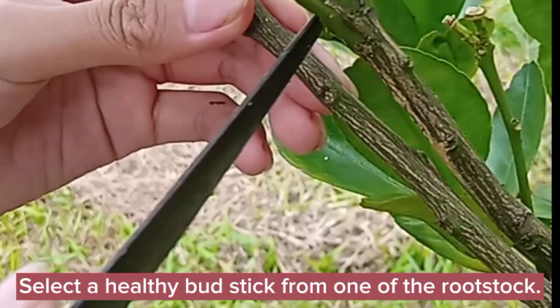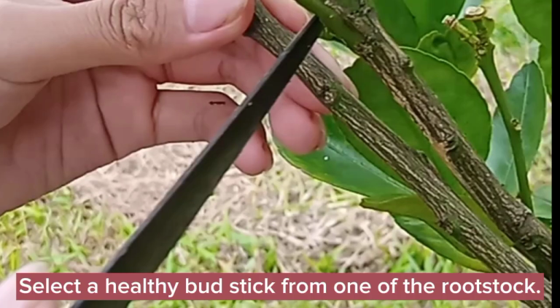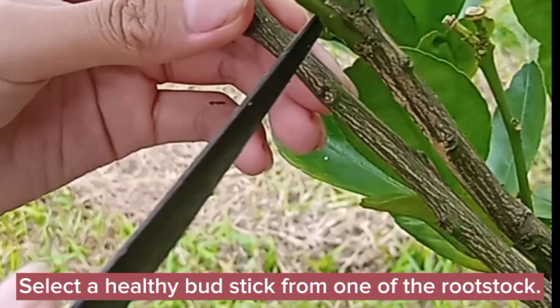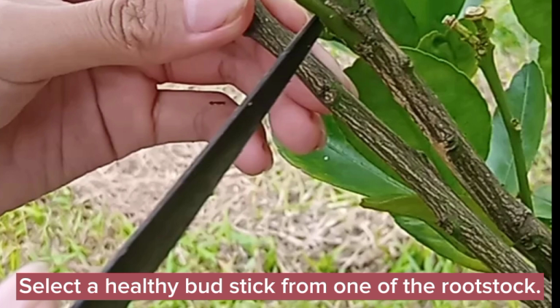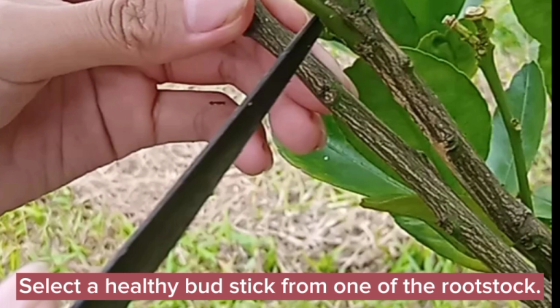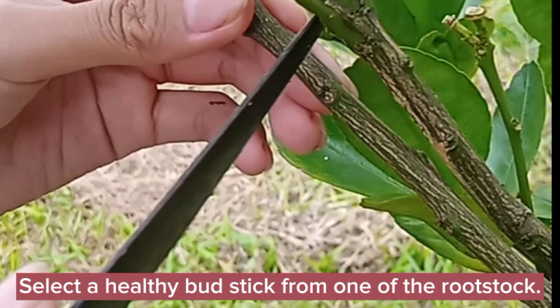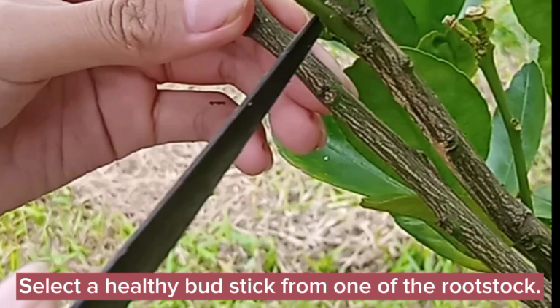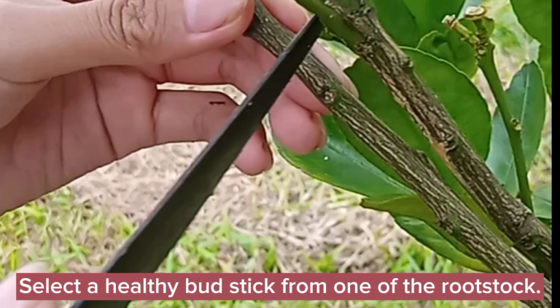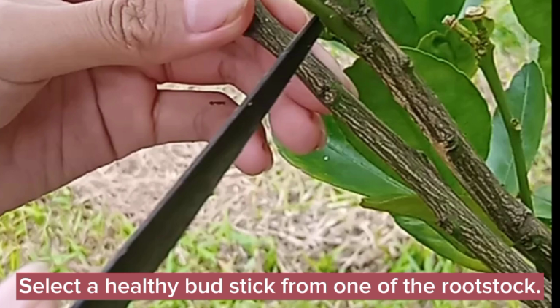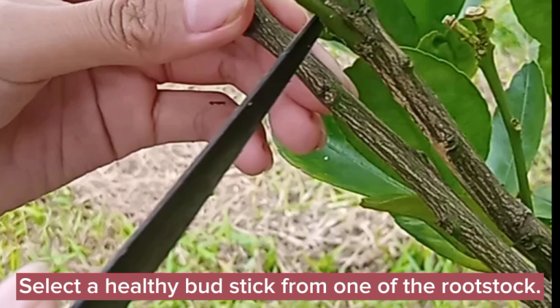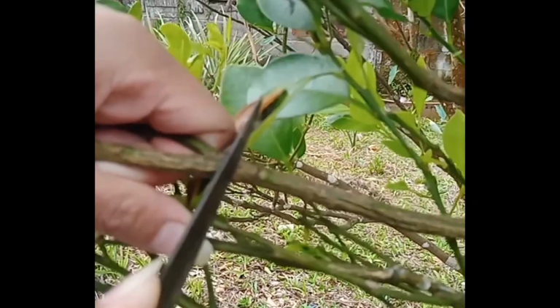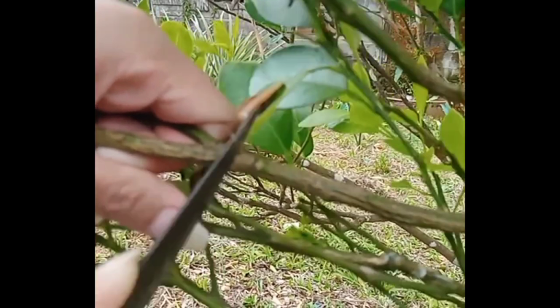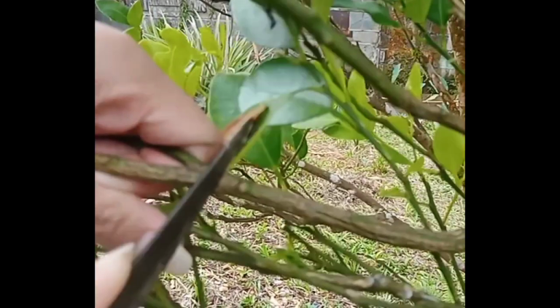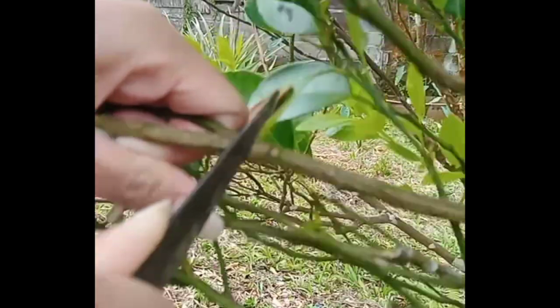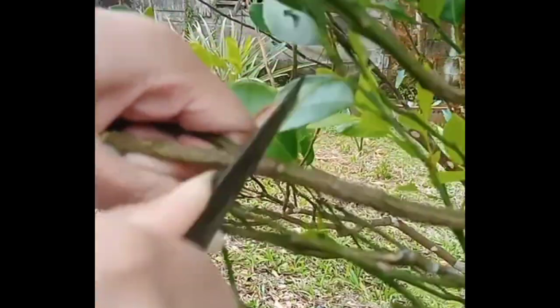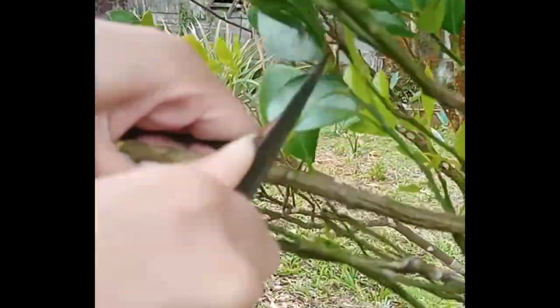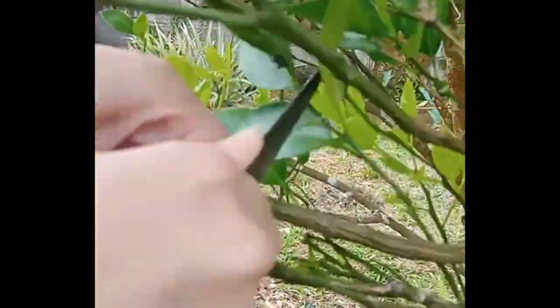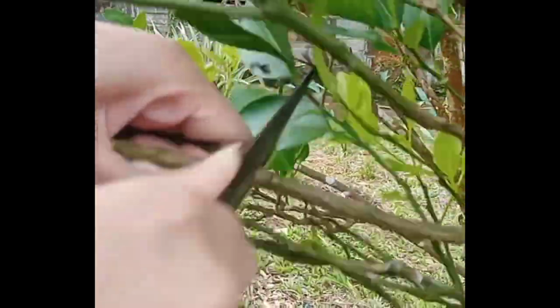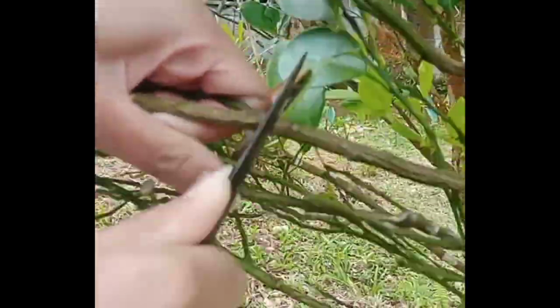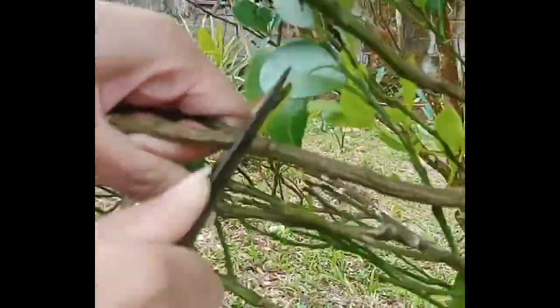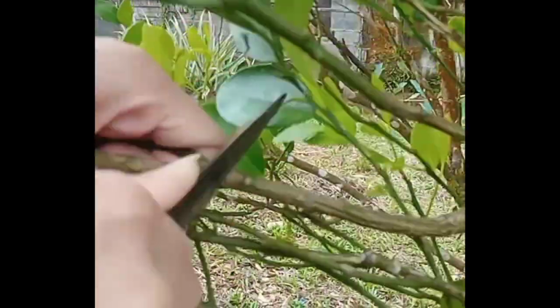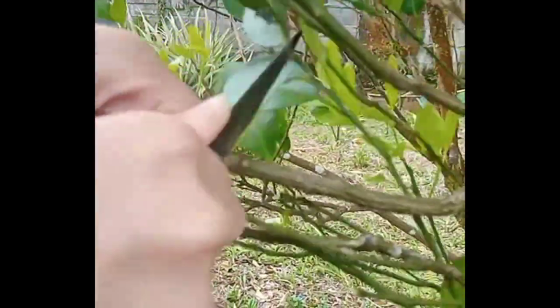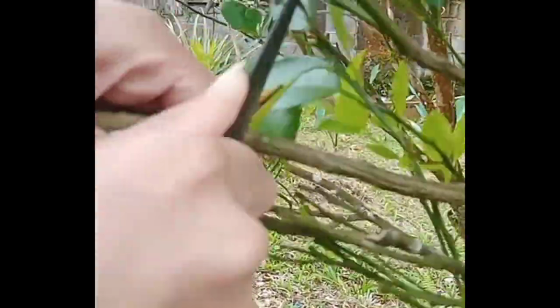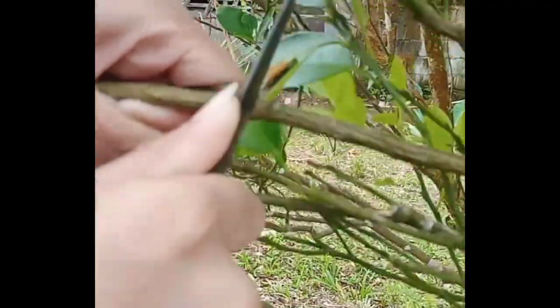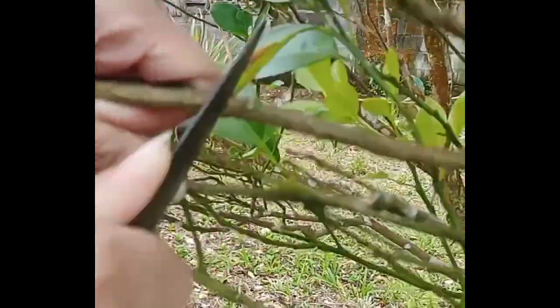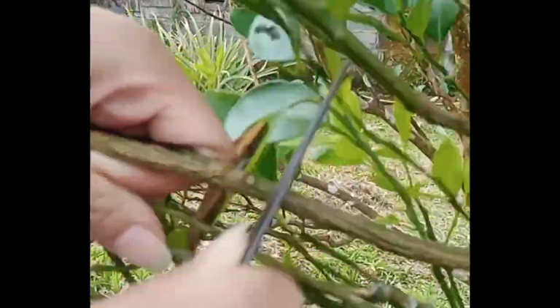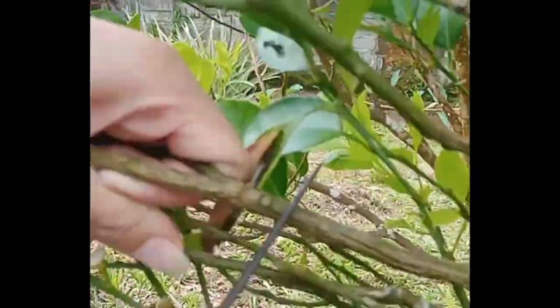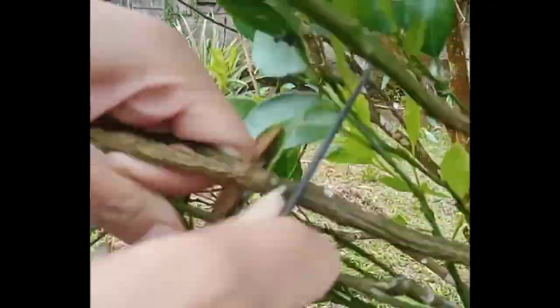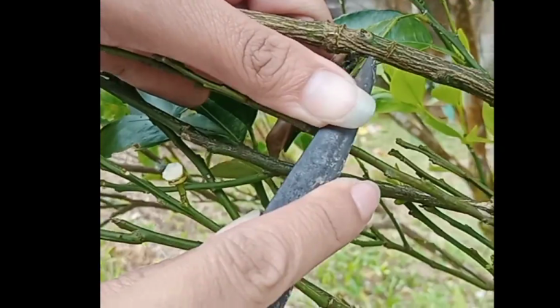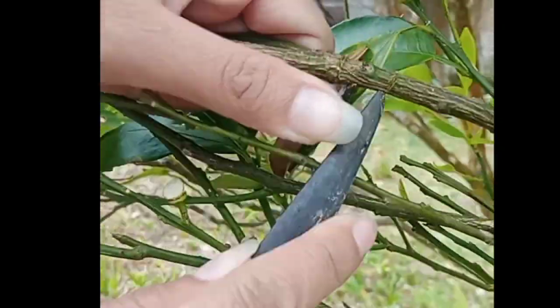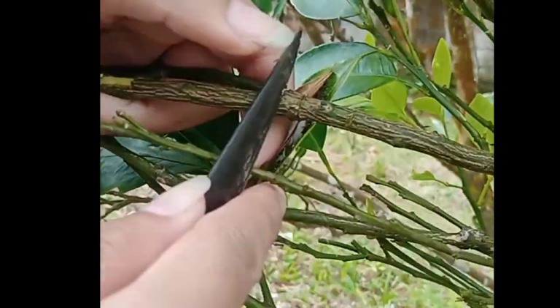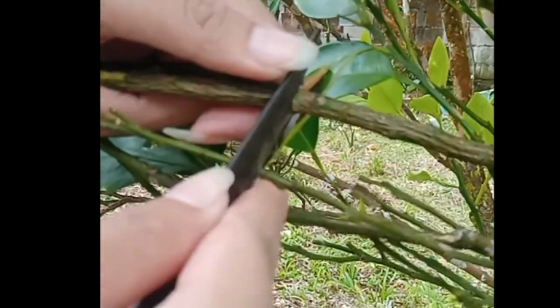Select a healthy budstick from one of the rootstocks. Make the same circular cut around the identified budstick. Remove the bark together with the bud.